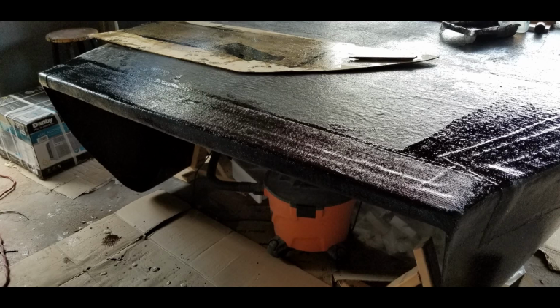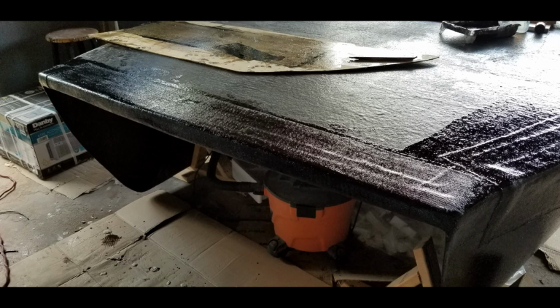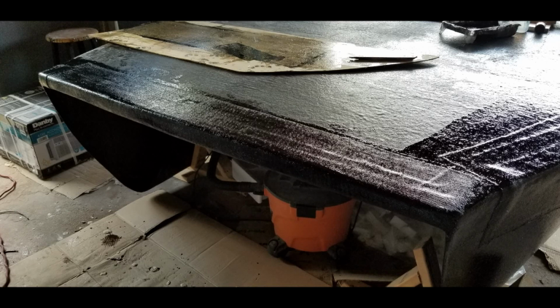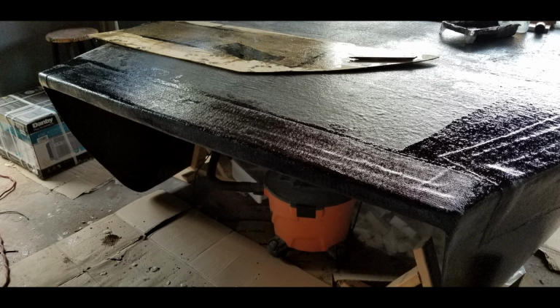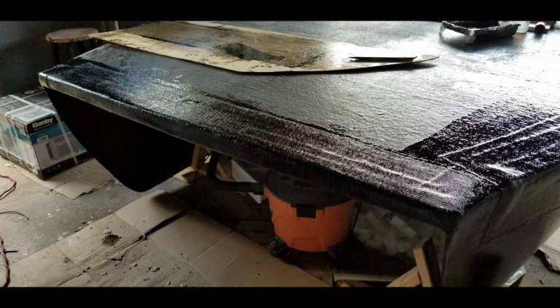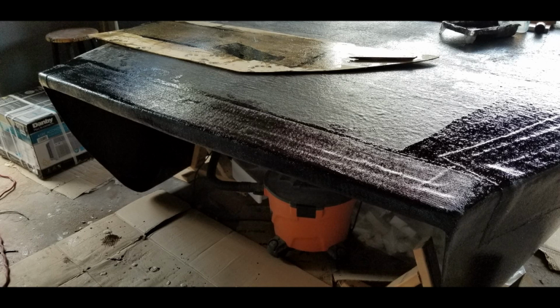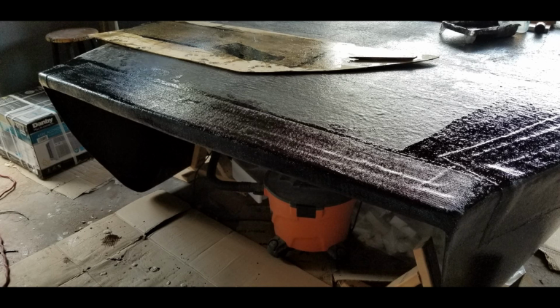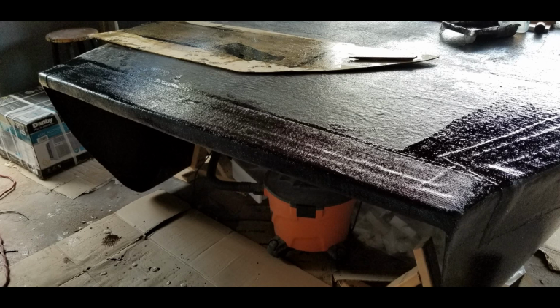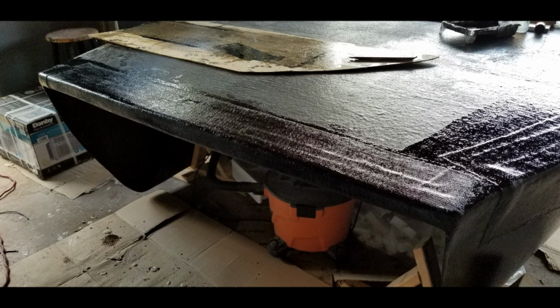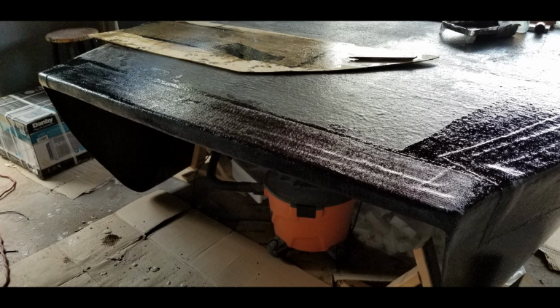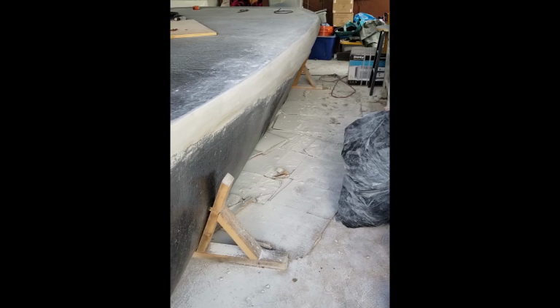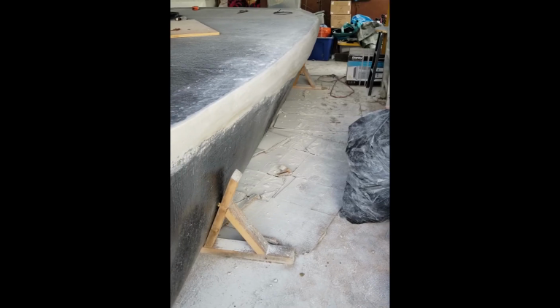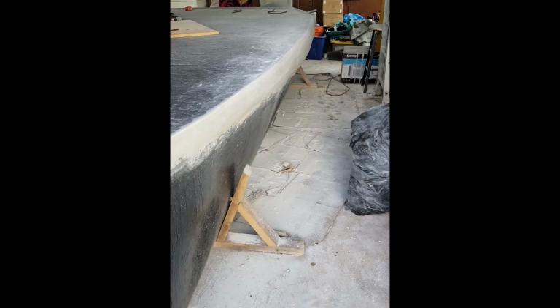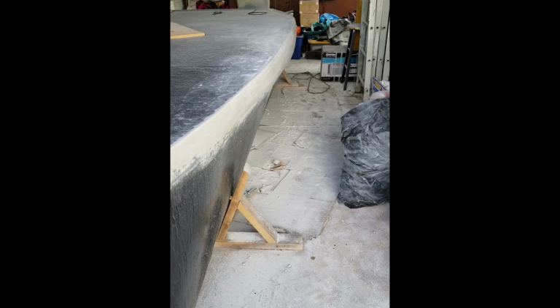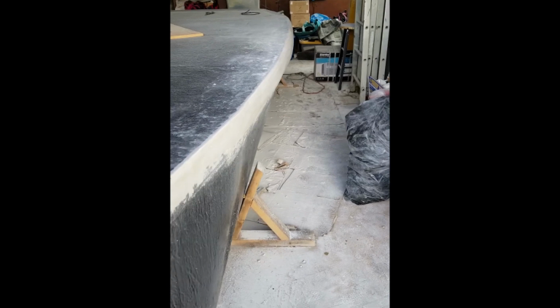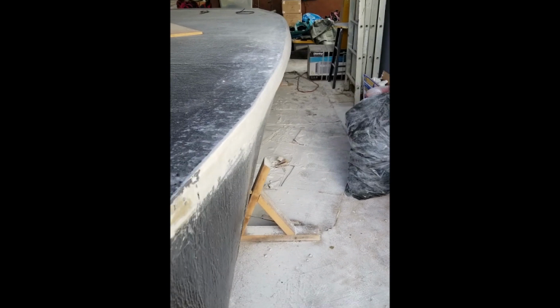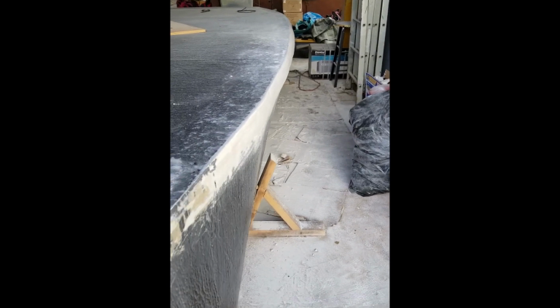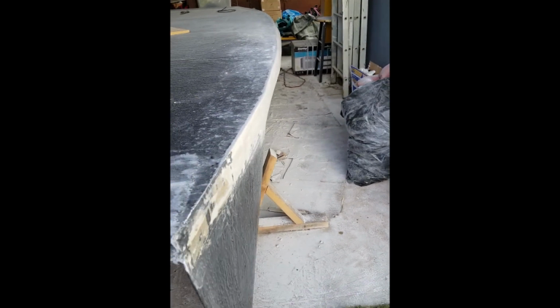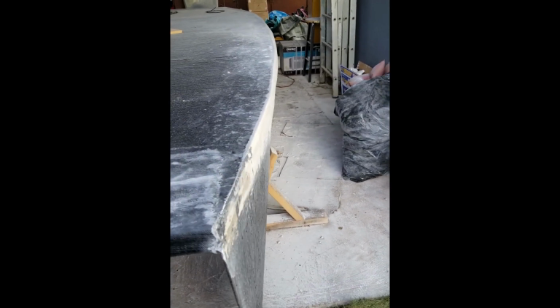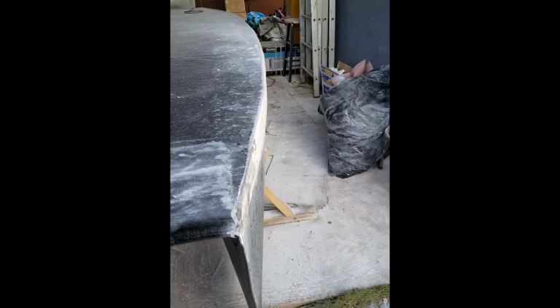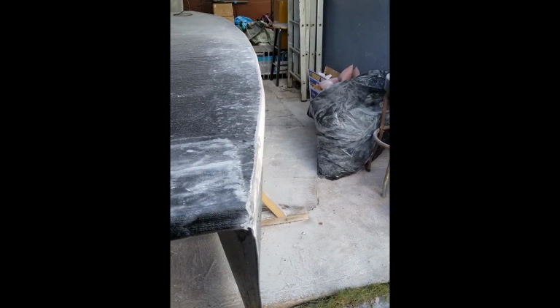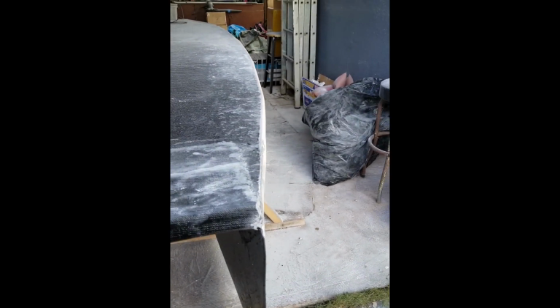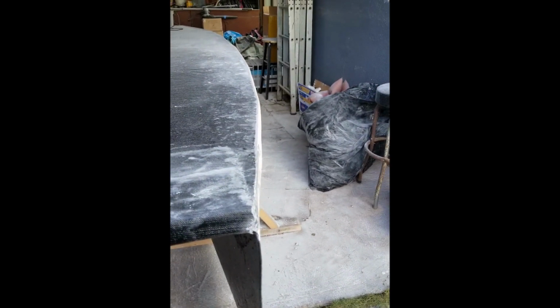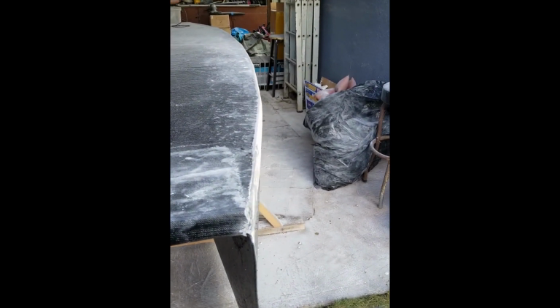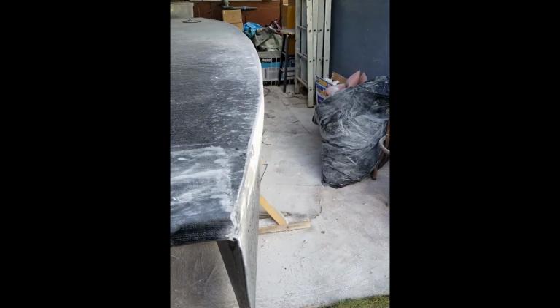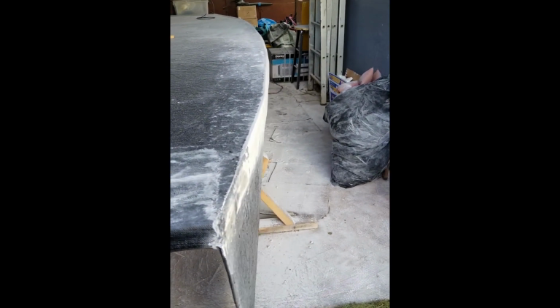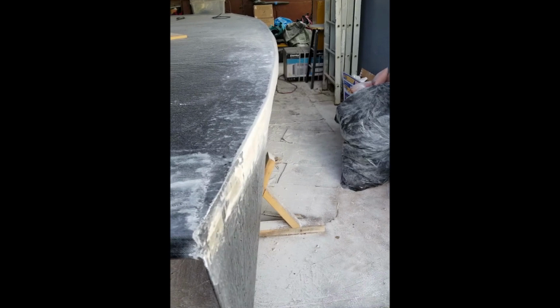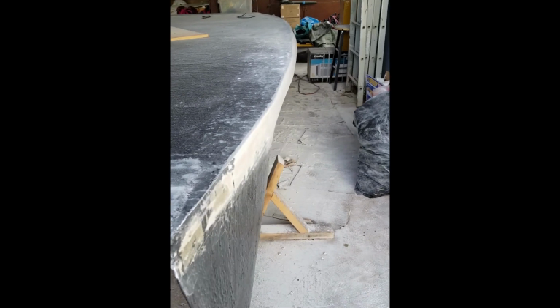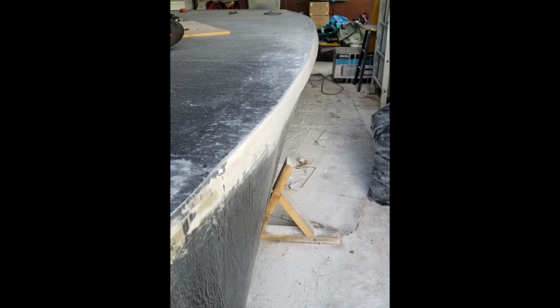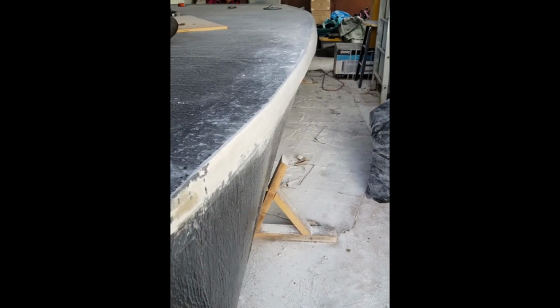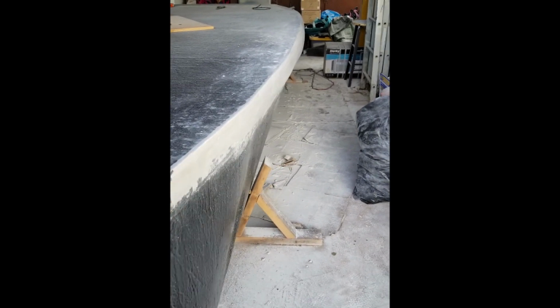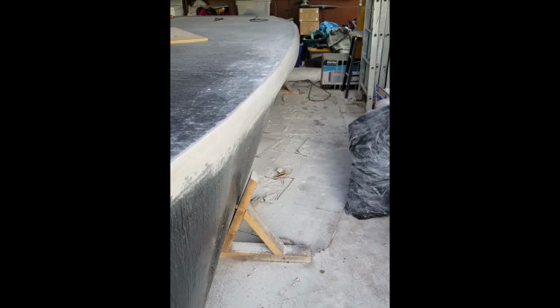Now the back end is glassed over. Getting close on this last side, after quite a bit of sanding and sanding, we've really smoothed out the lines.